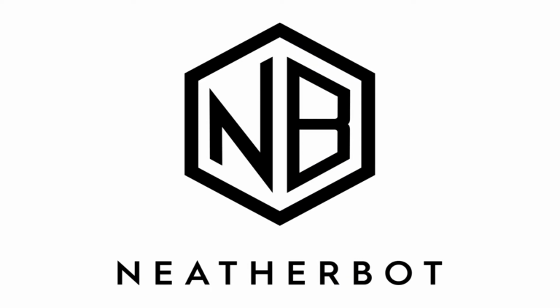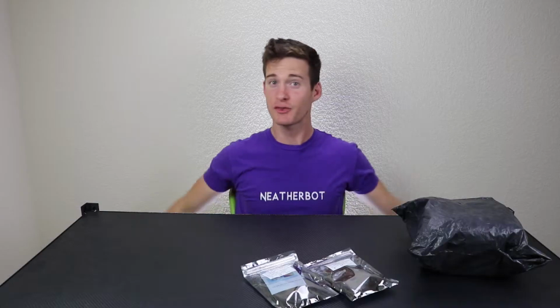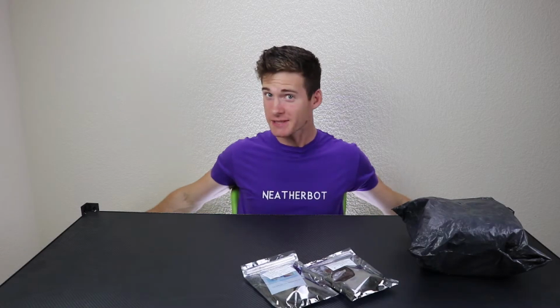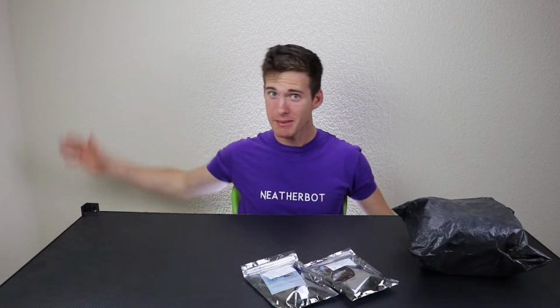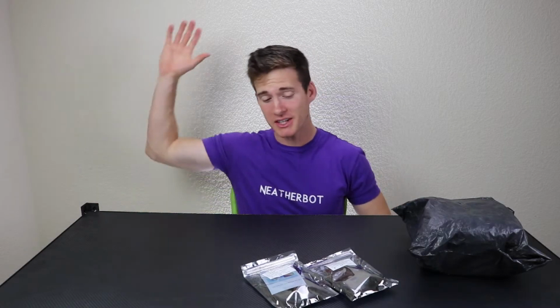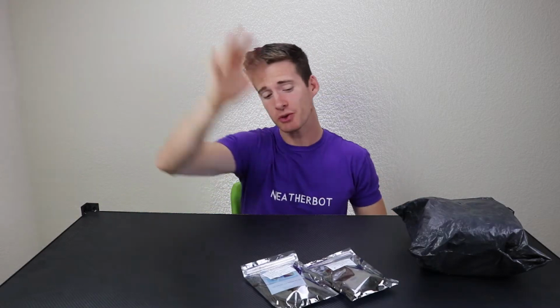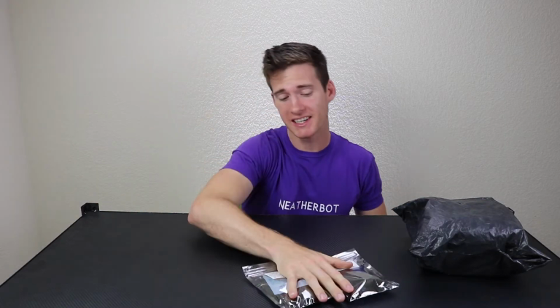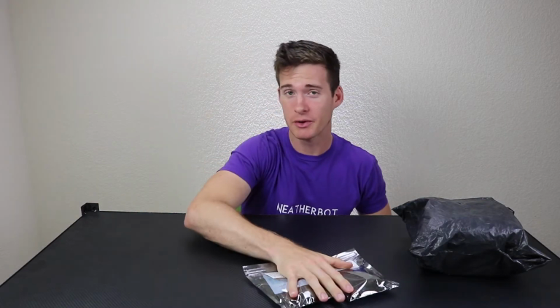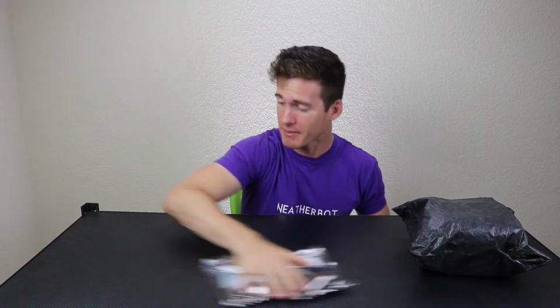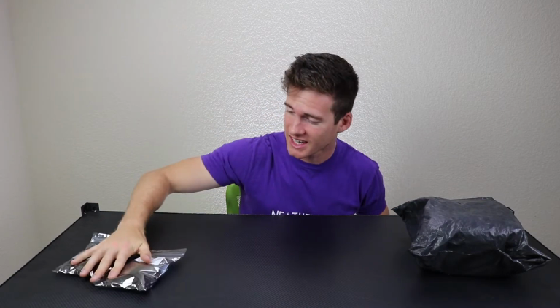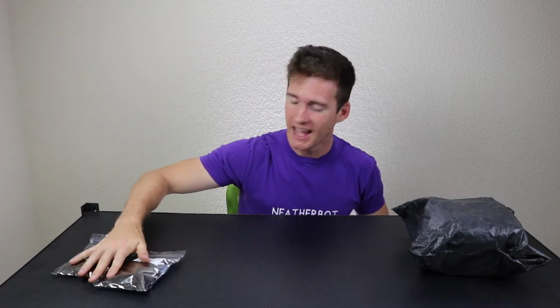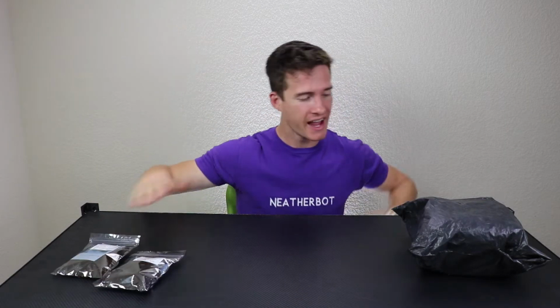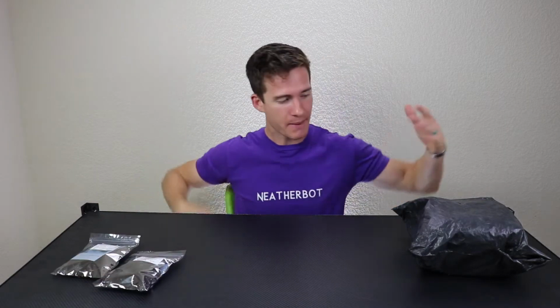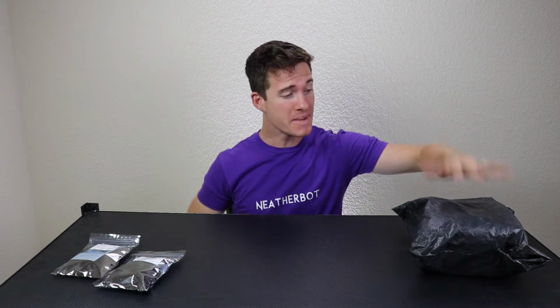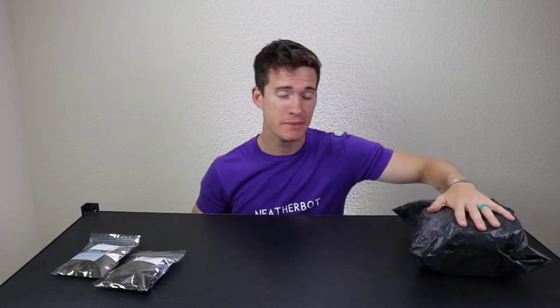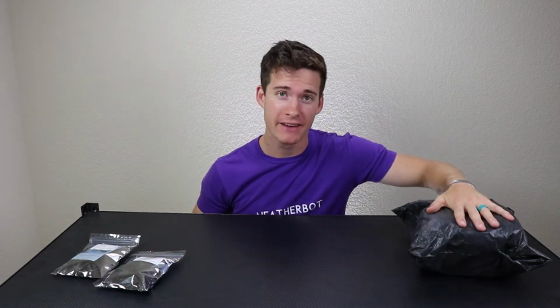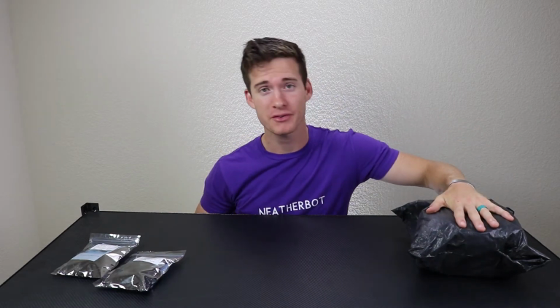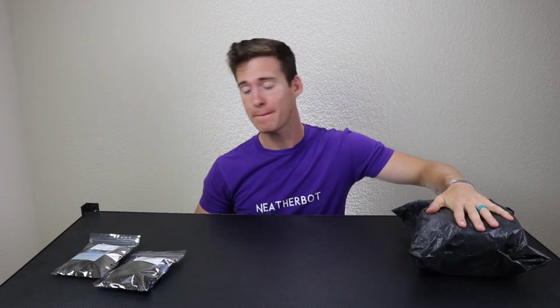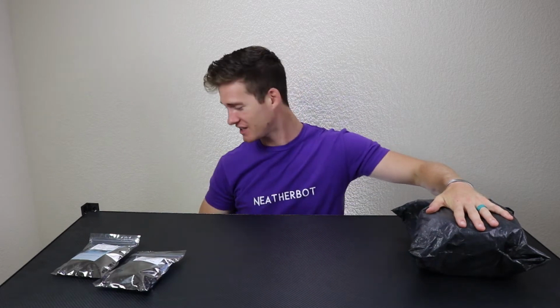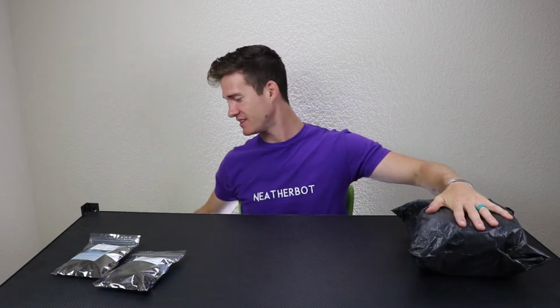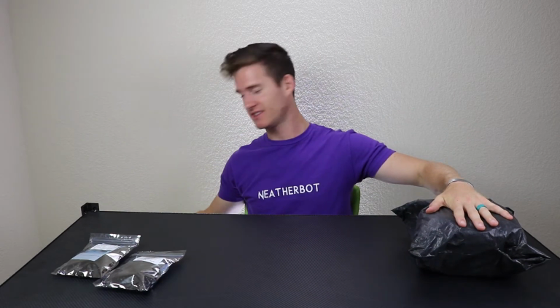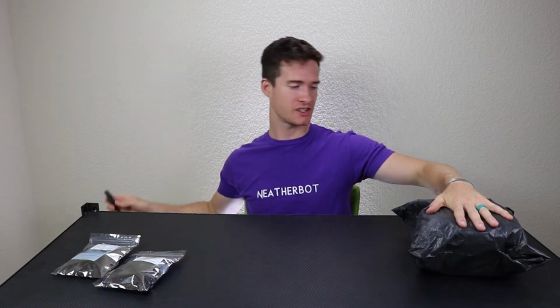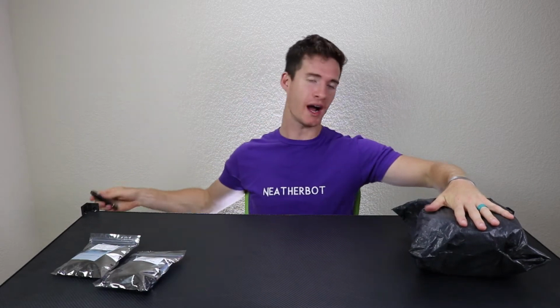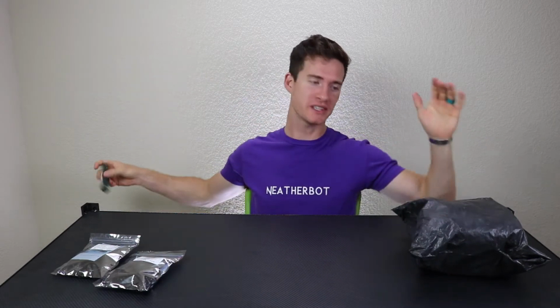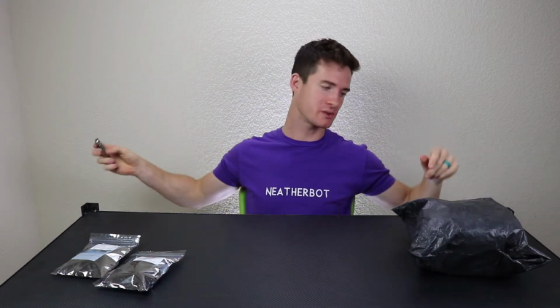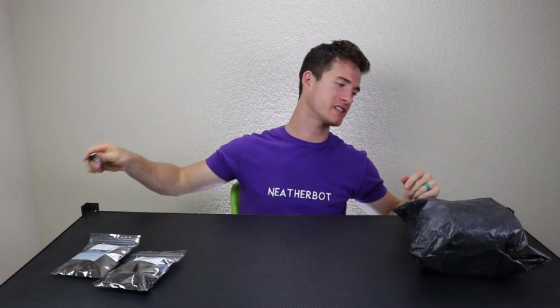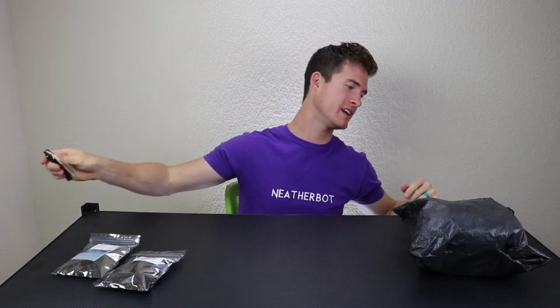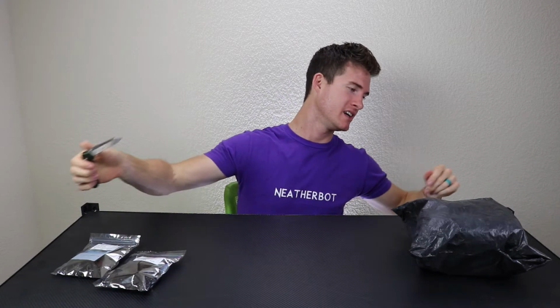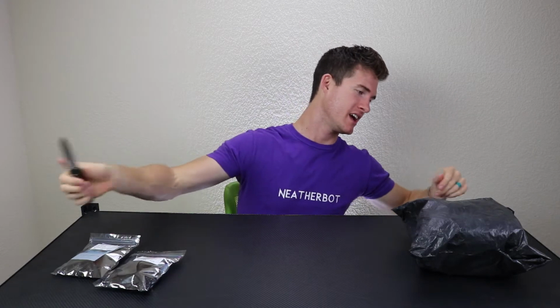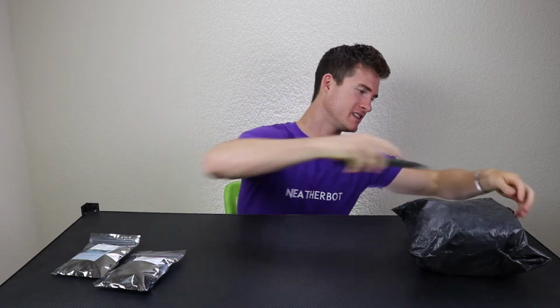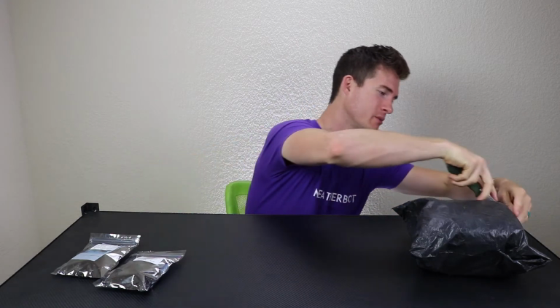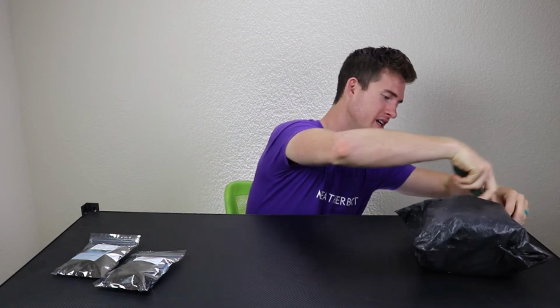So for today's mail time I've got two packages from Amazon and a mystery bag from my friends at Banggood. I'm really curious — let's go ahead and get this opened up.